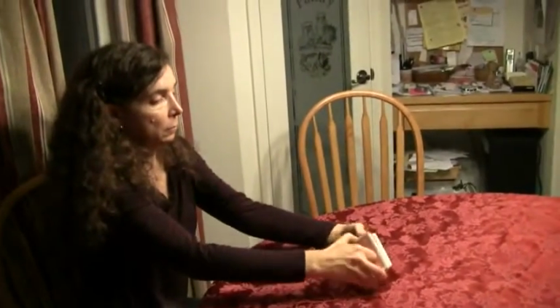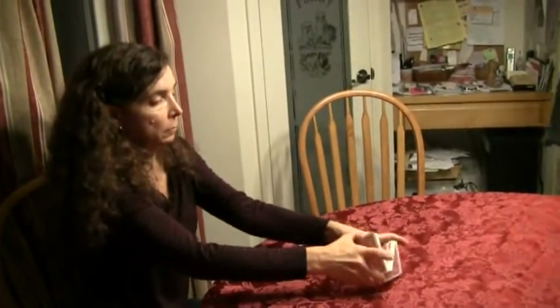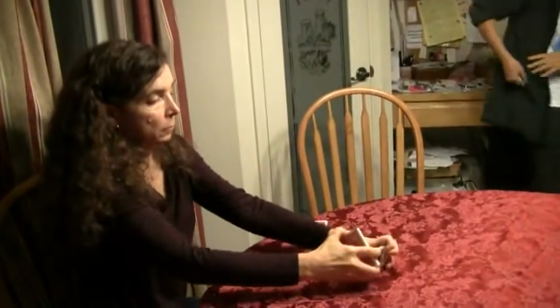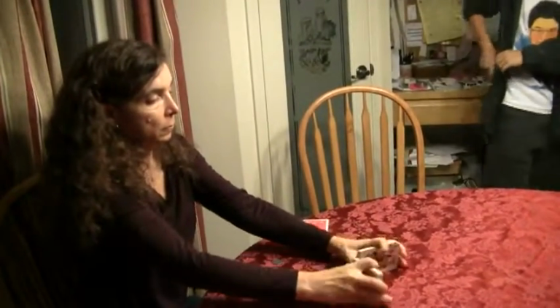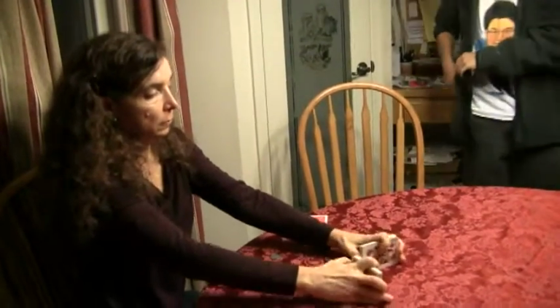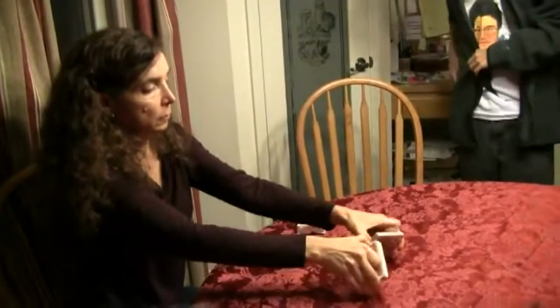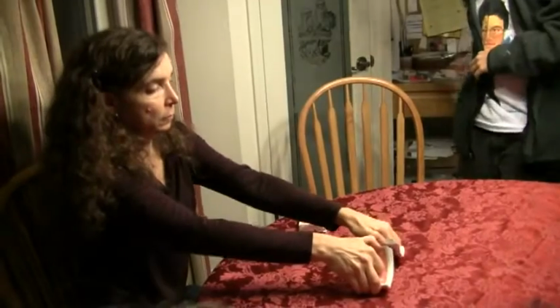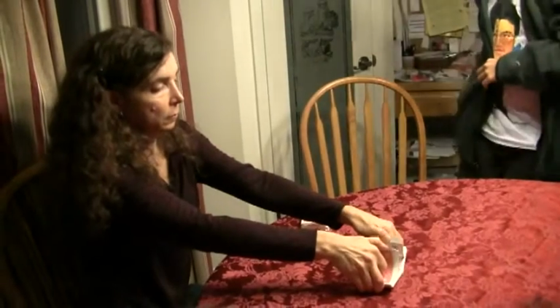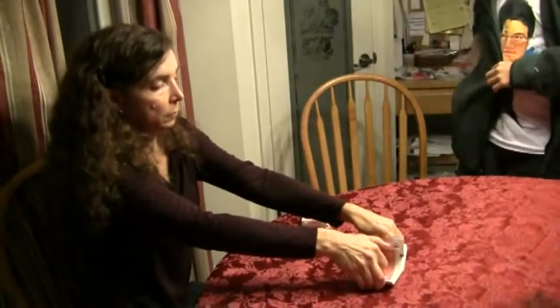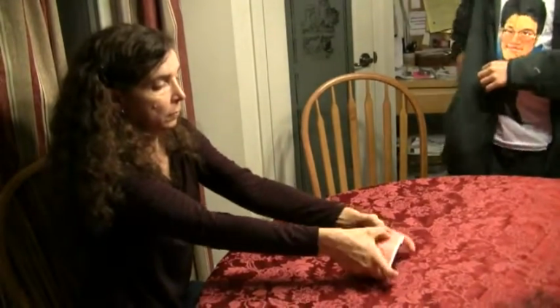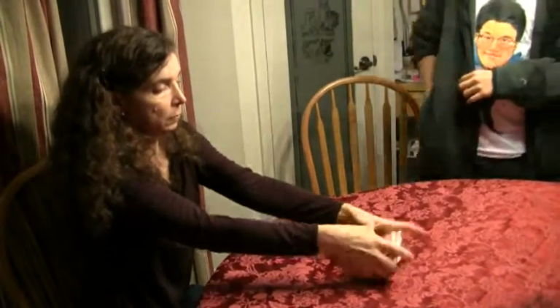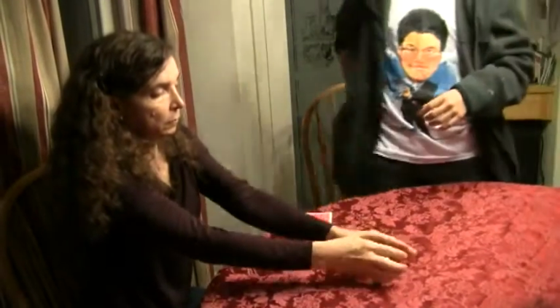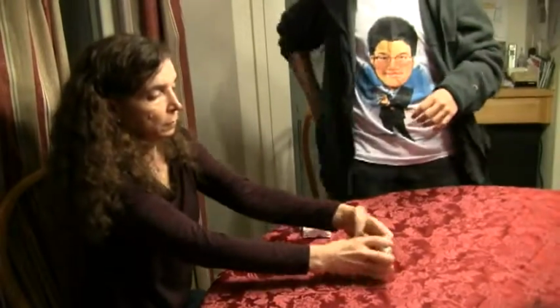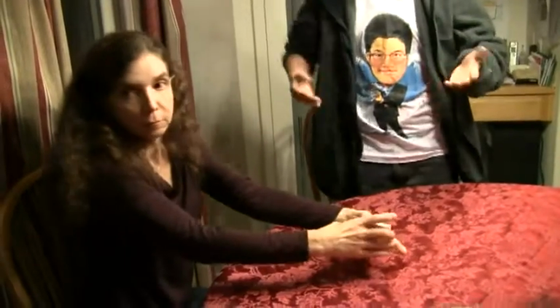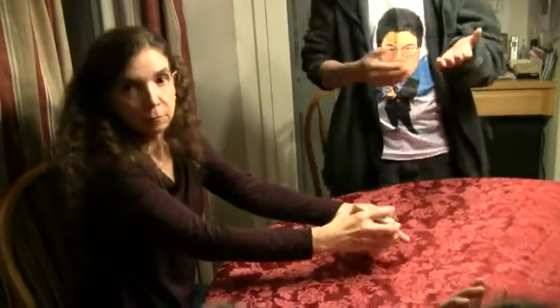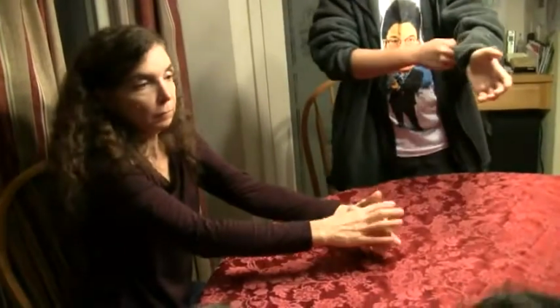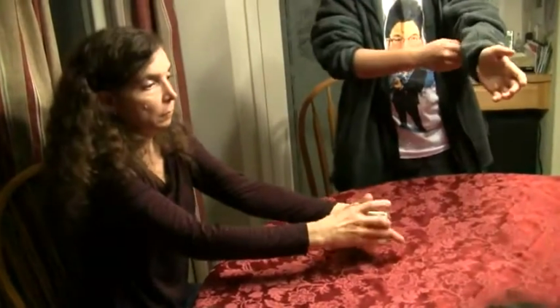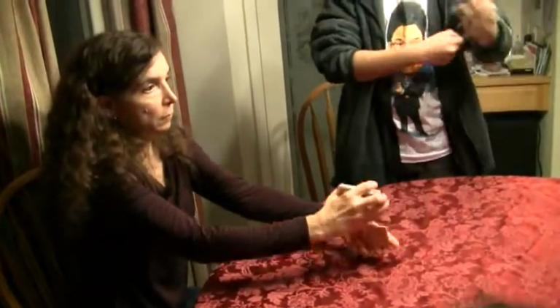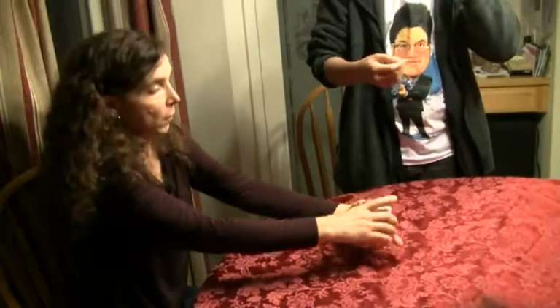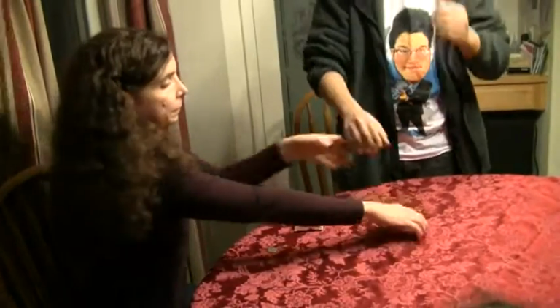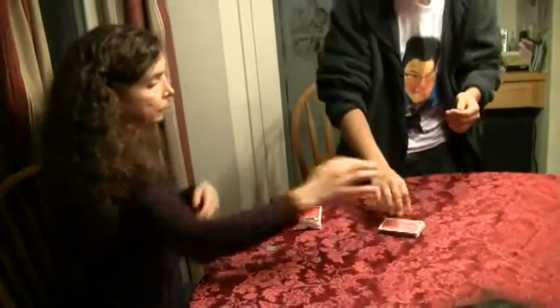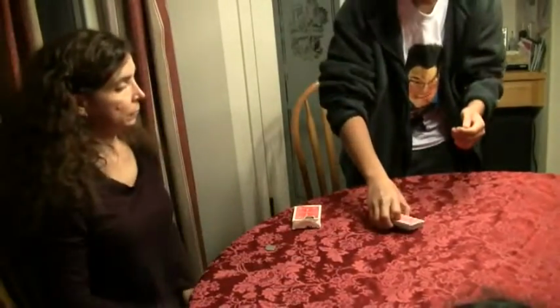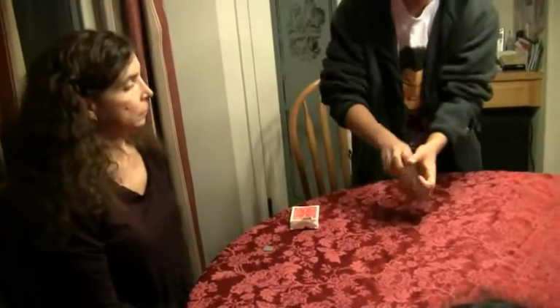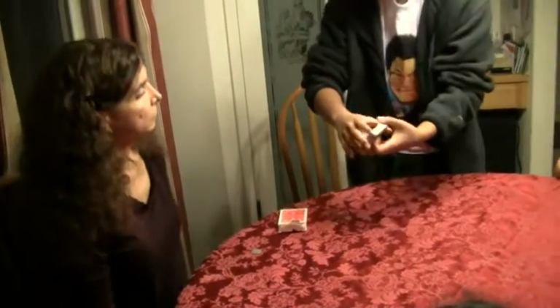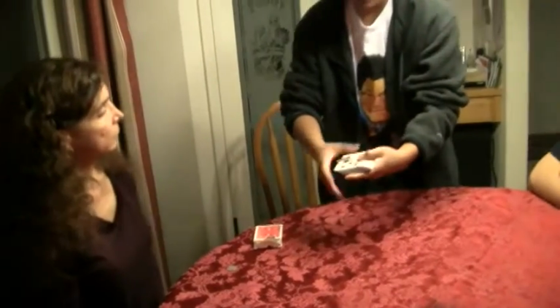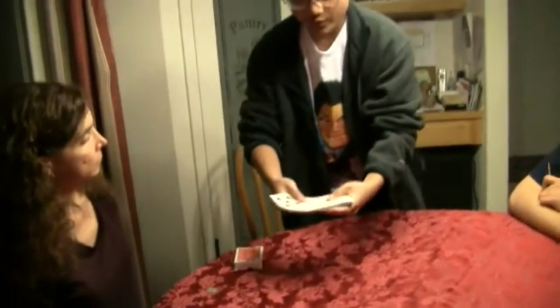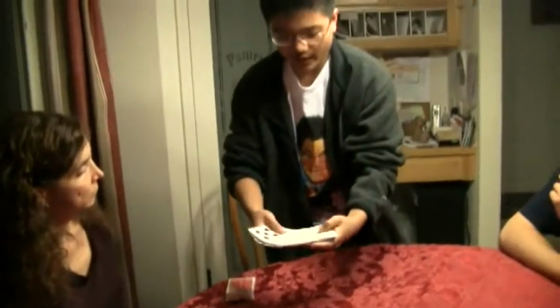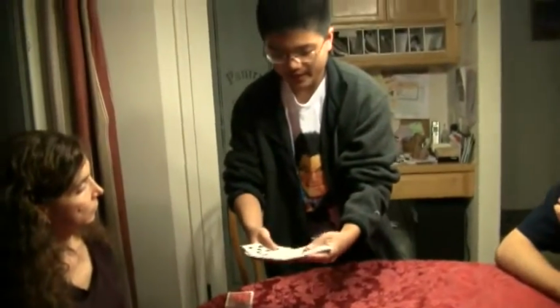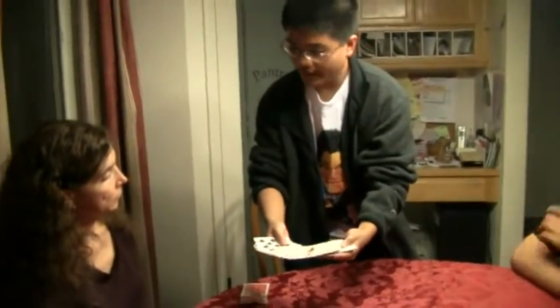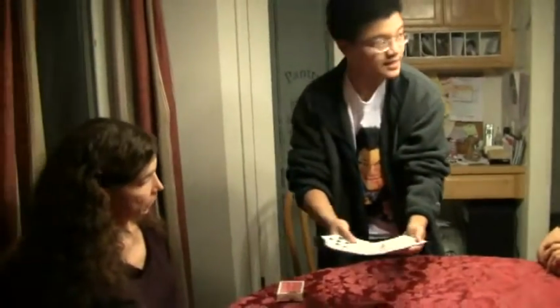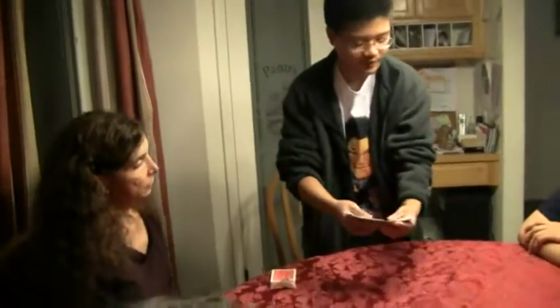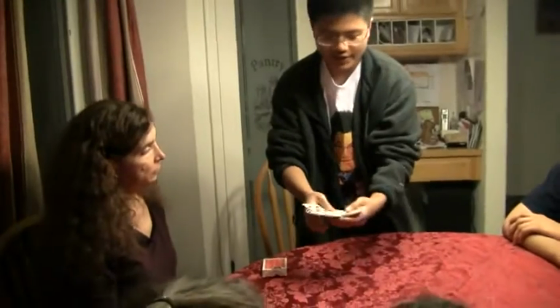Thank you. So as you can see, all the cards really are mixed up, right? Yeah, you can see that from beginning to end.